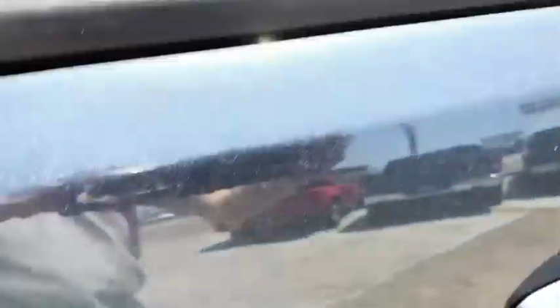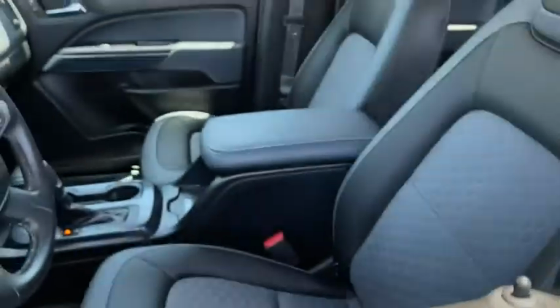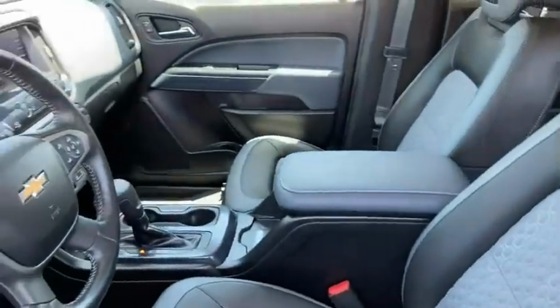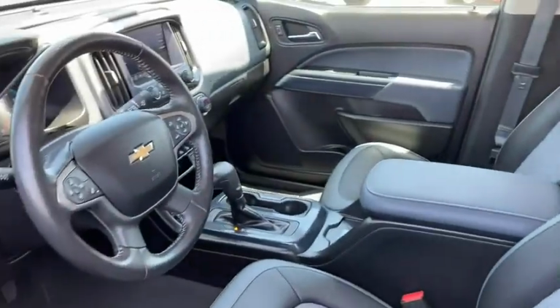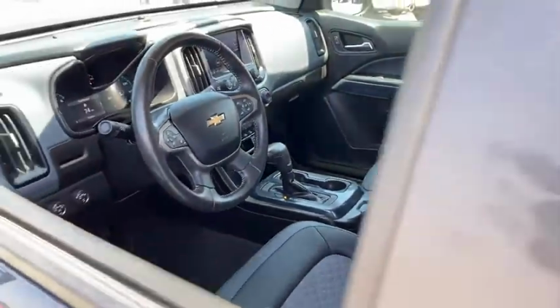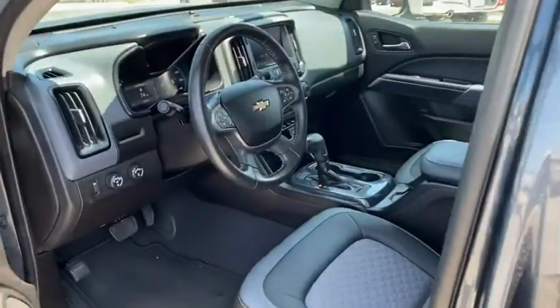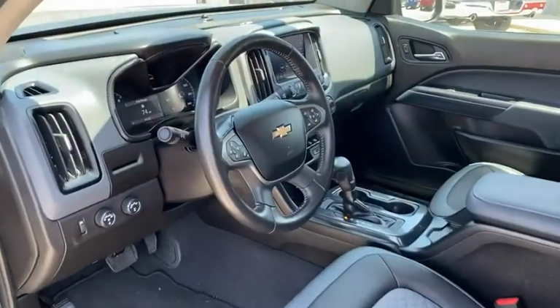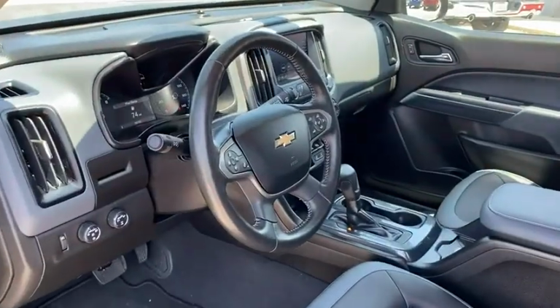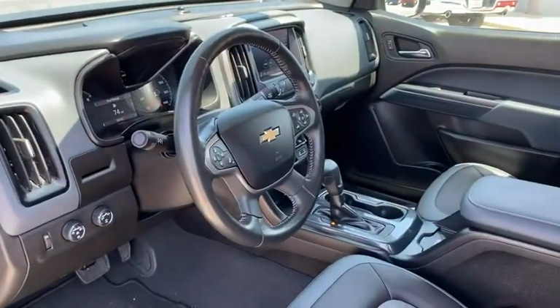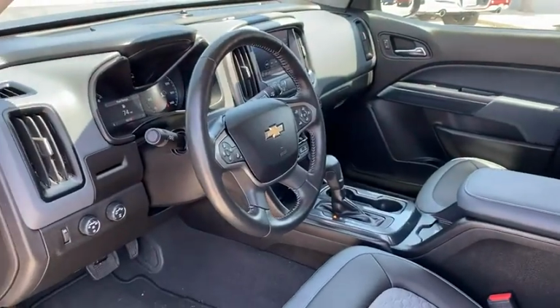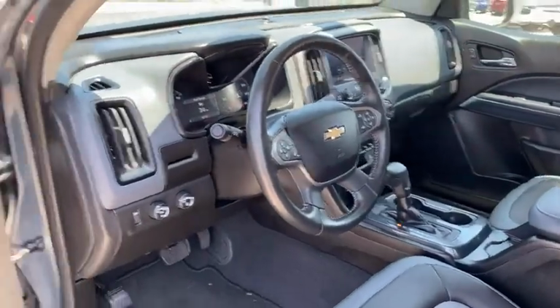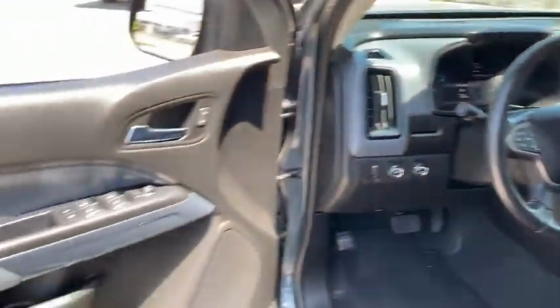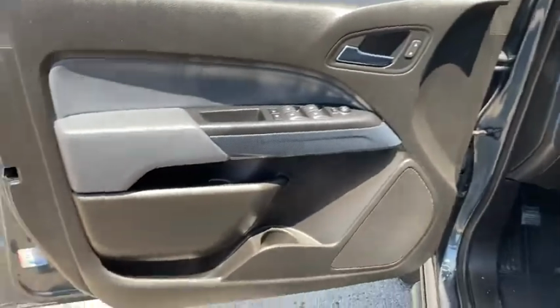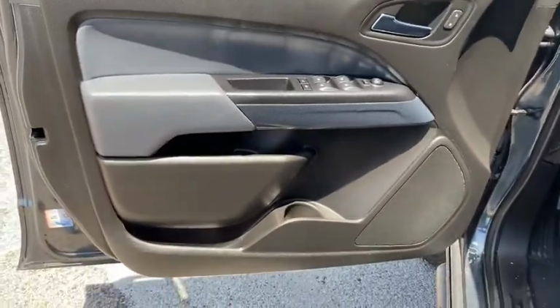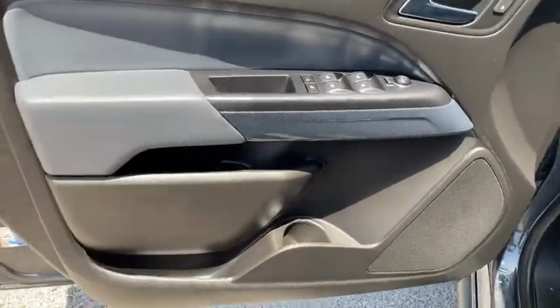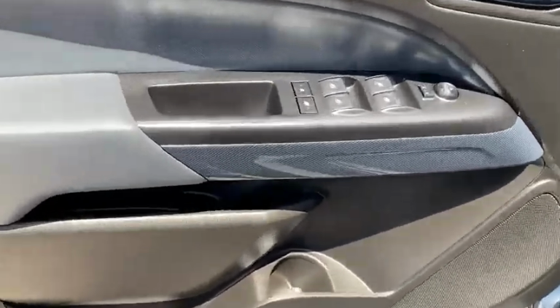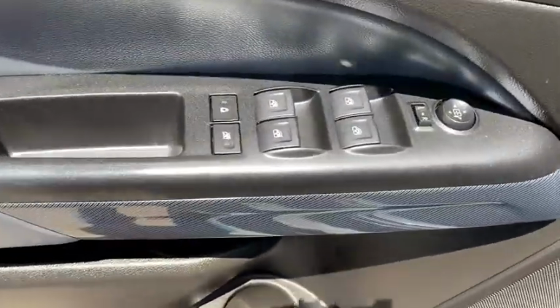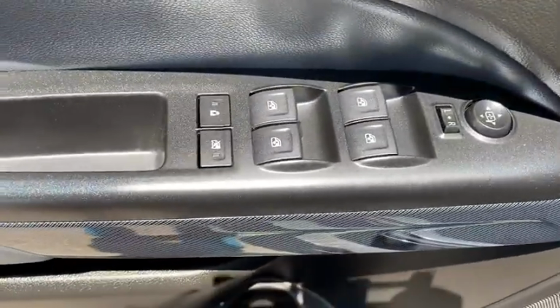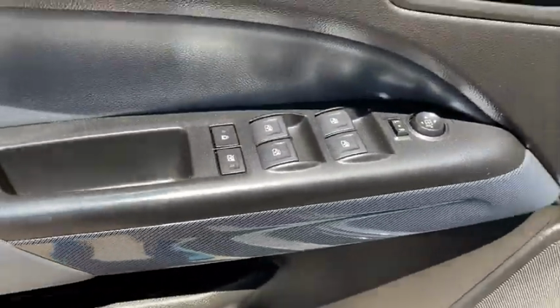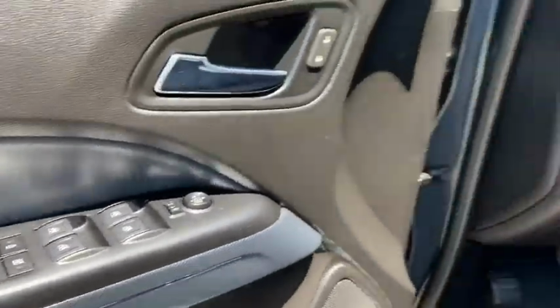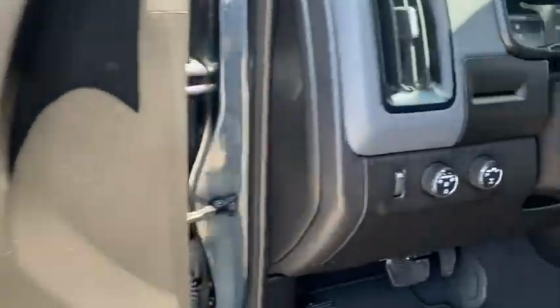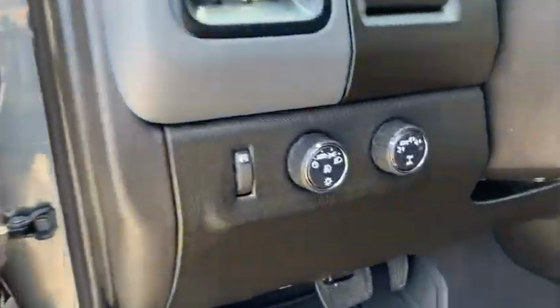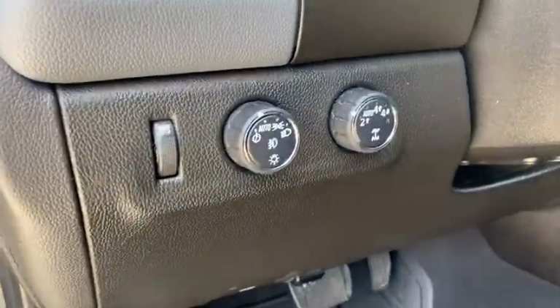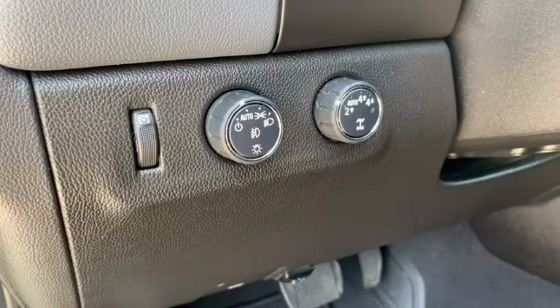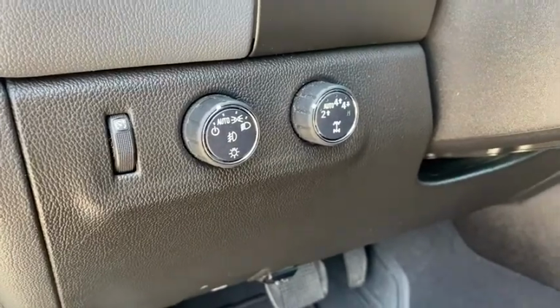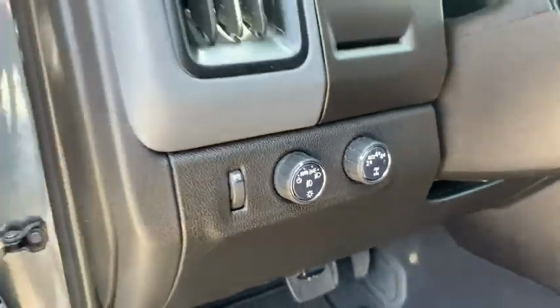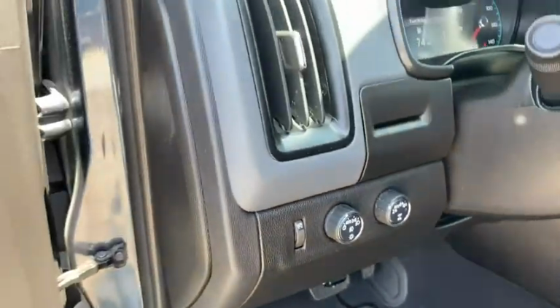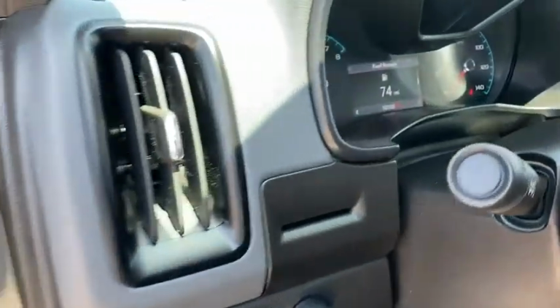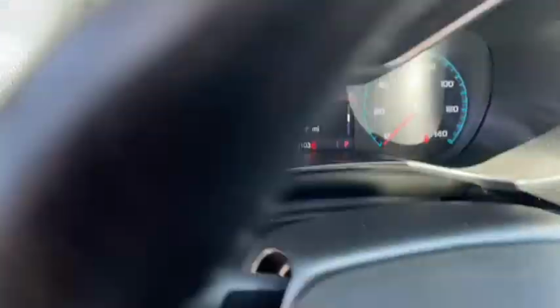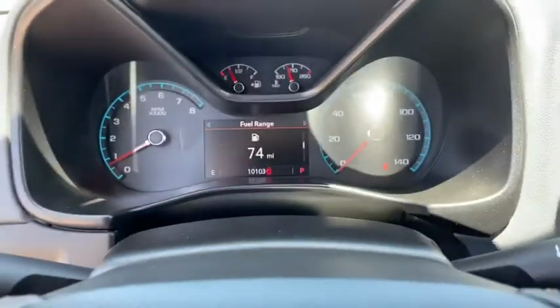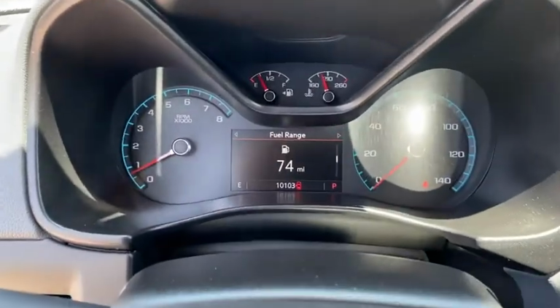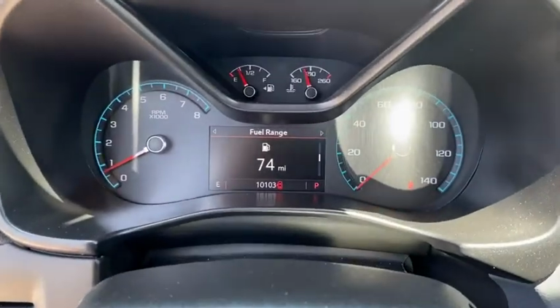This vehicle has less than 15,000 miles. Here are some of this vehicle's great options: keyless entry, backup camera, navigation system, power passenger seat, remote engine start, running boards, and four-wheel drive.